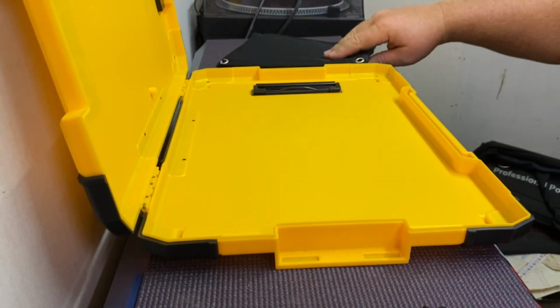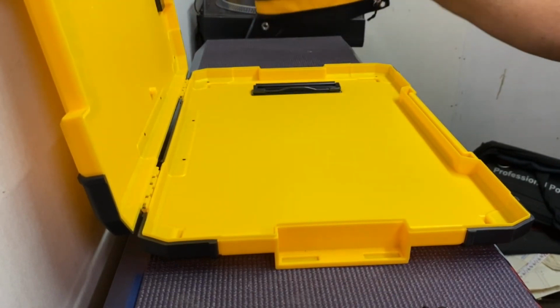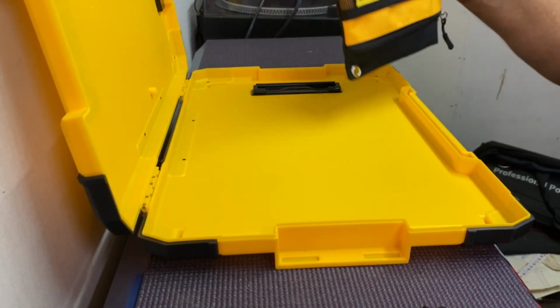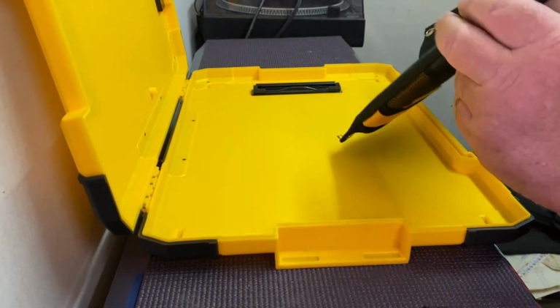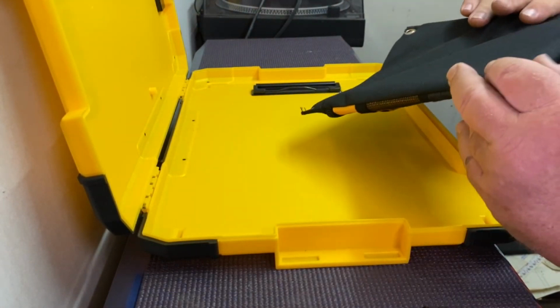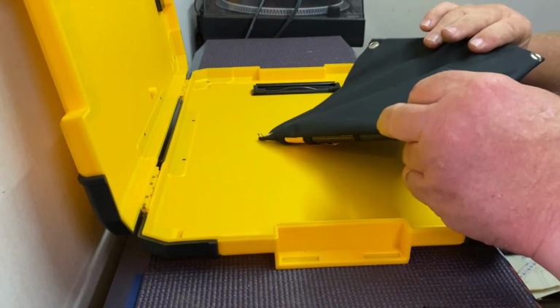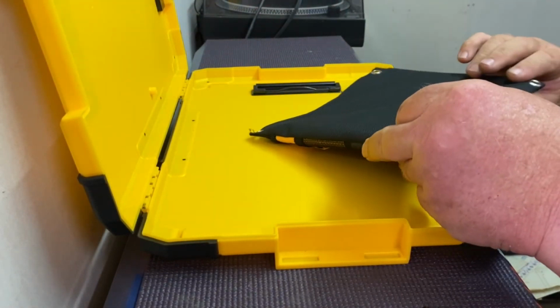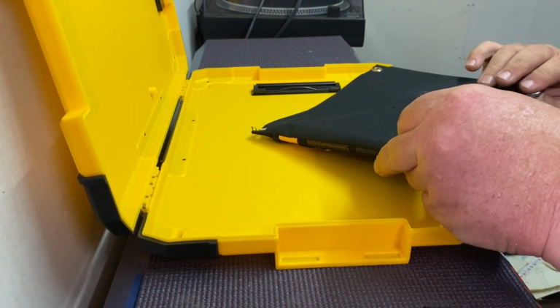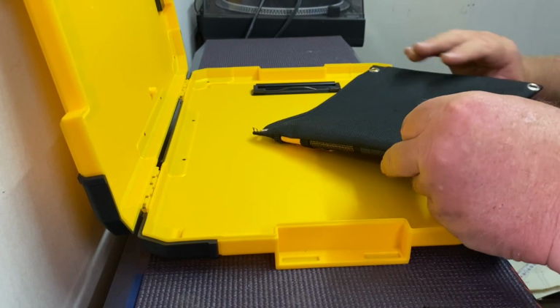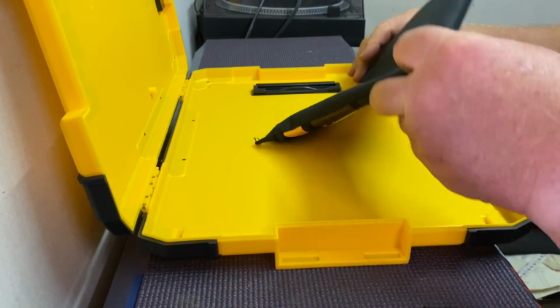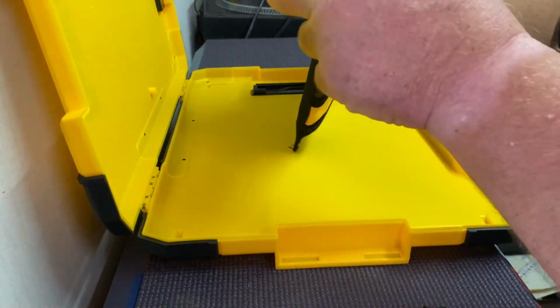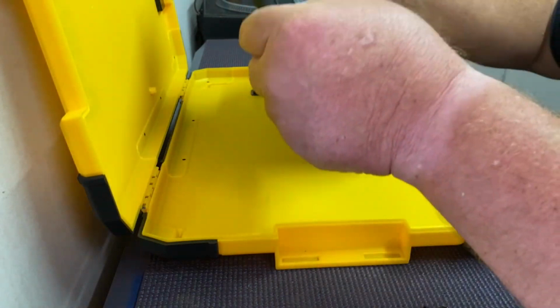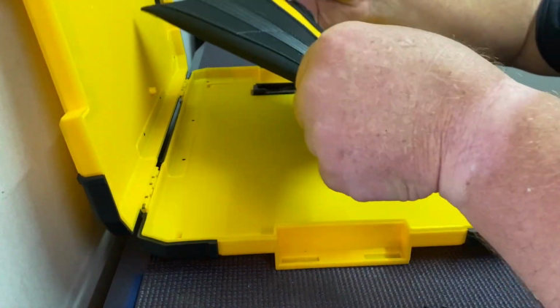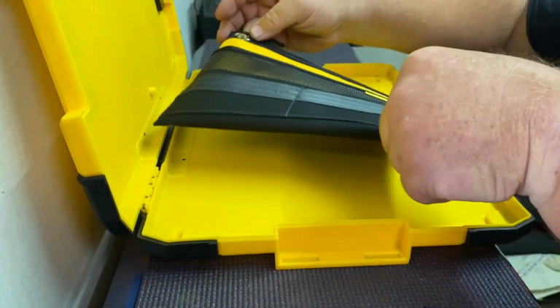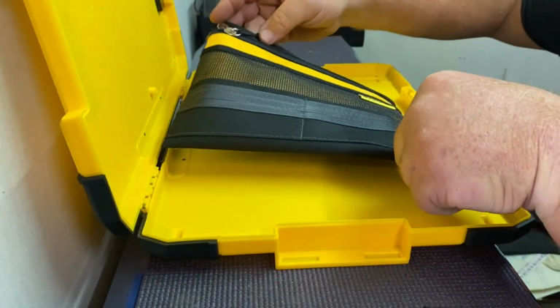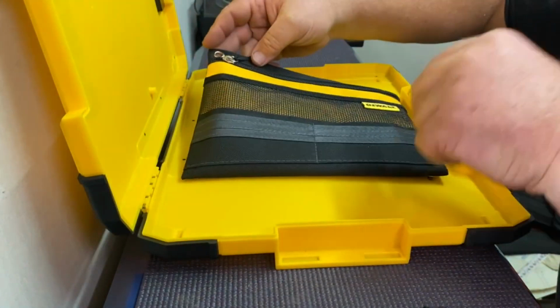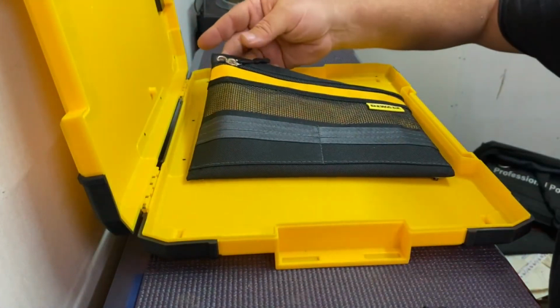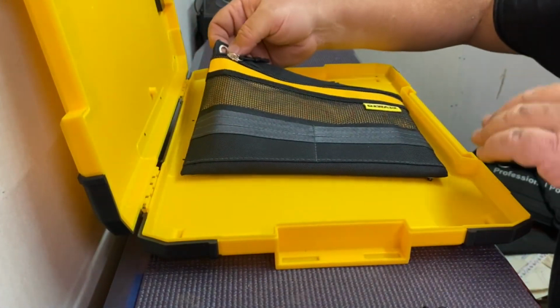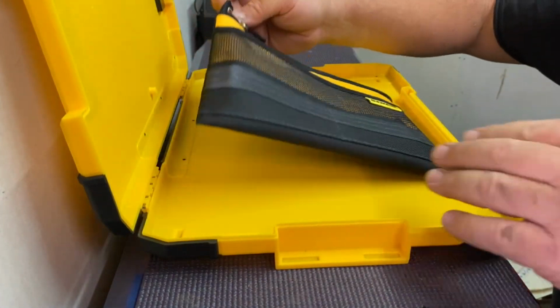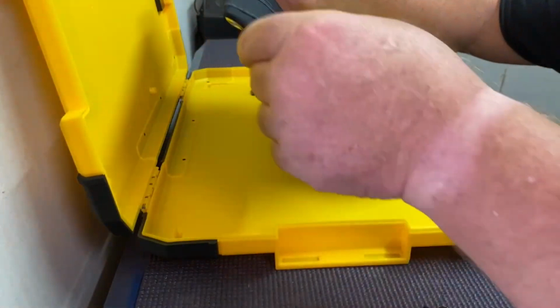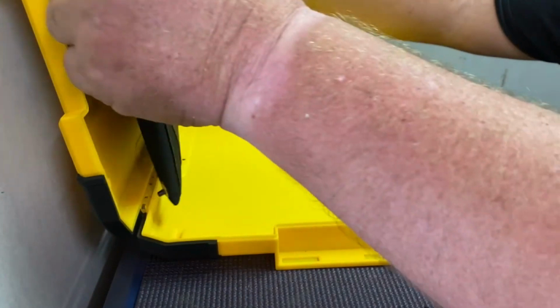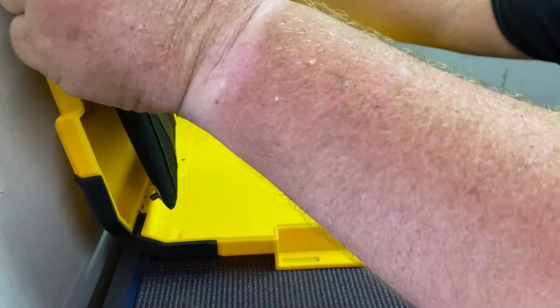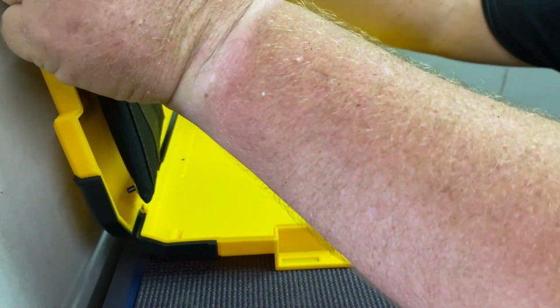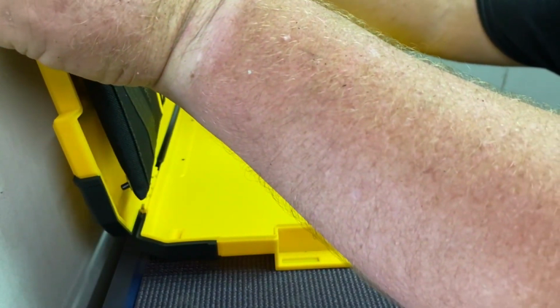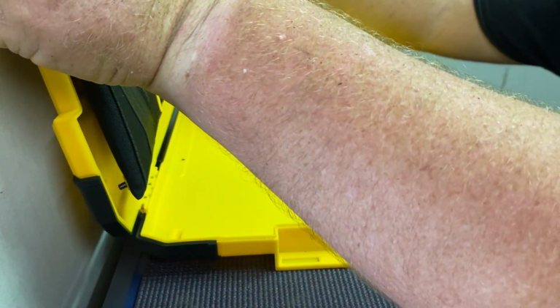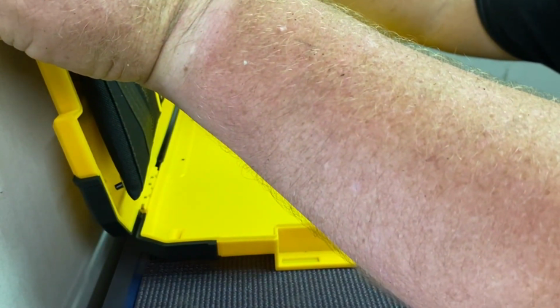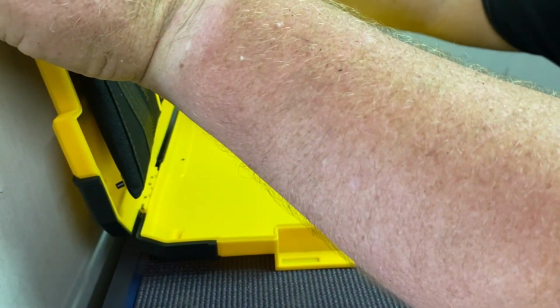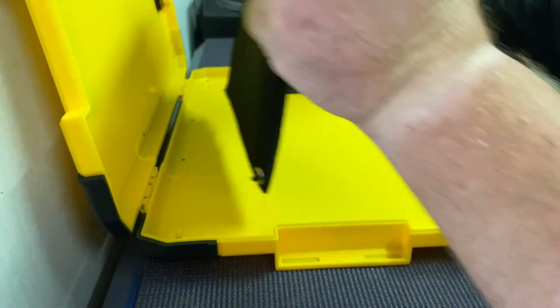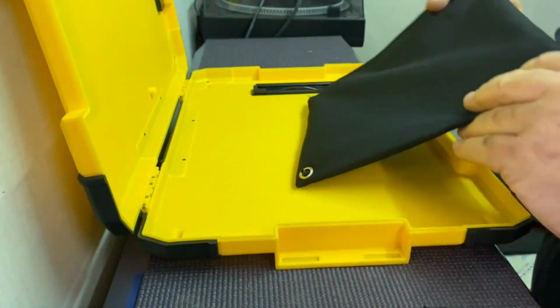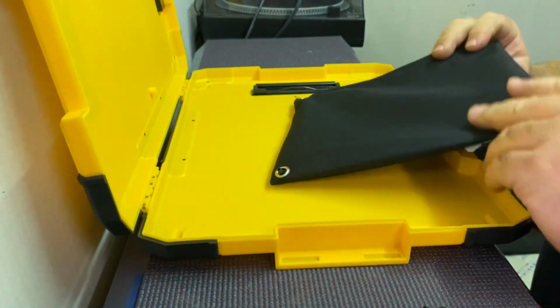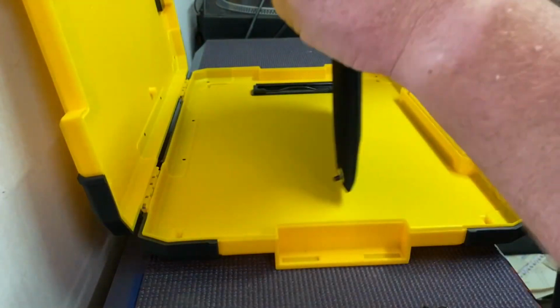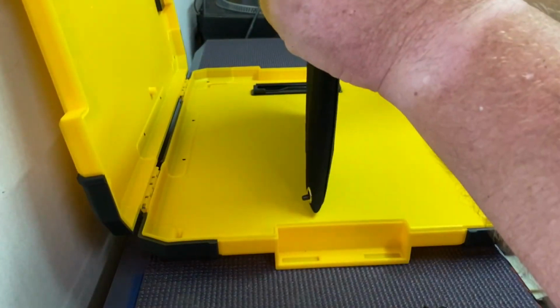This one also has a storage bag that goes in it. And judging by the screws, I'd say that one screws onto there. So that's a handy thing as well.